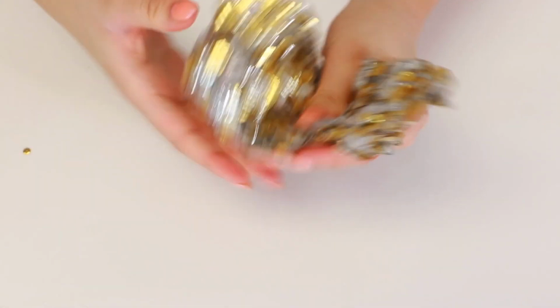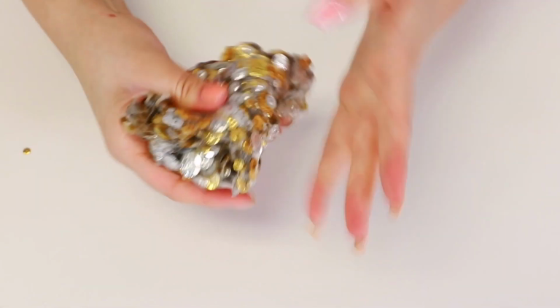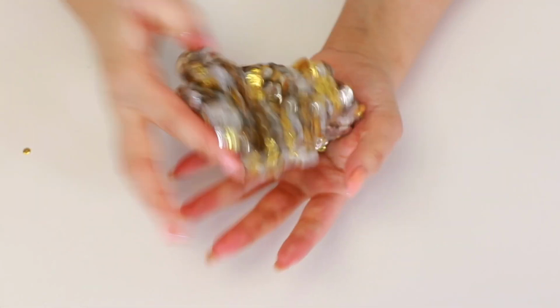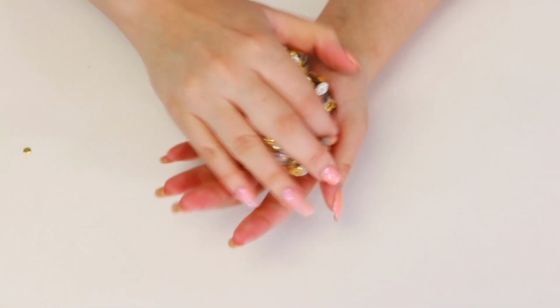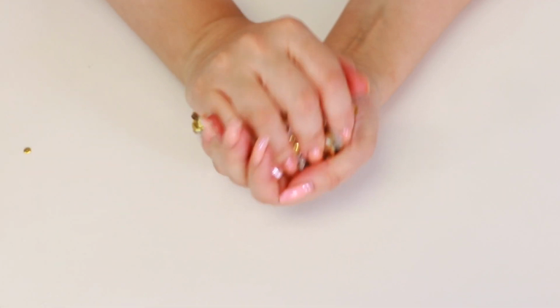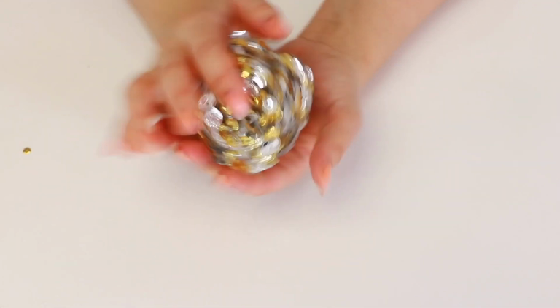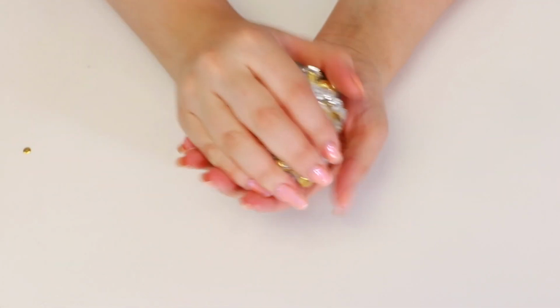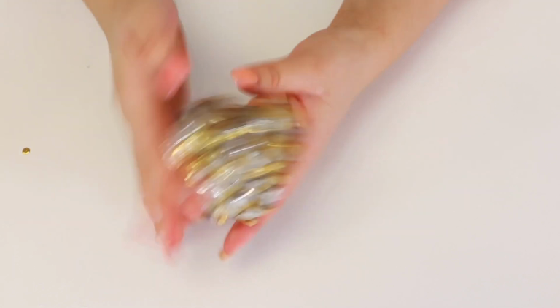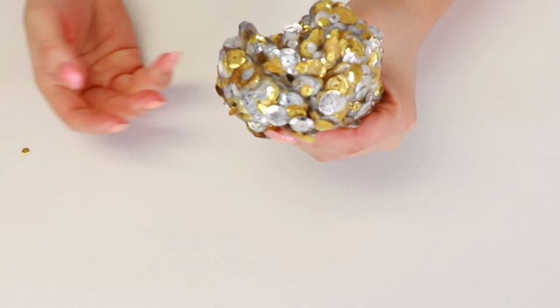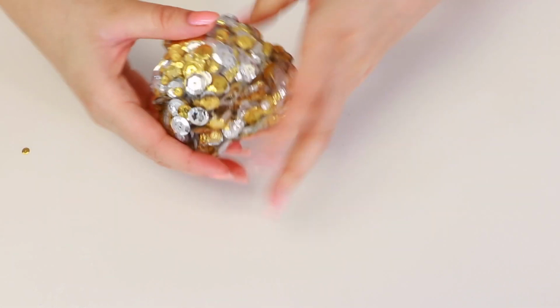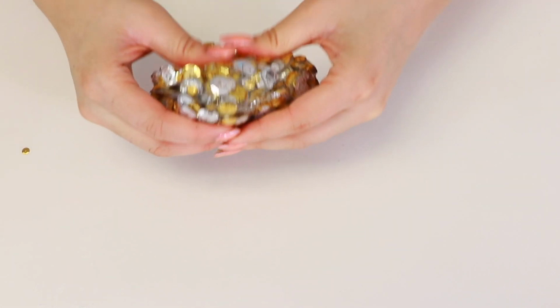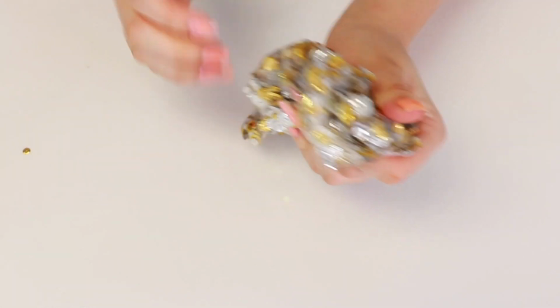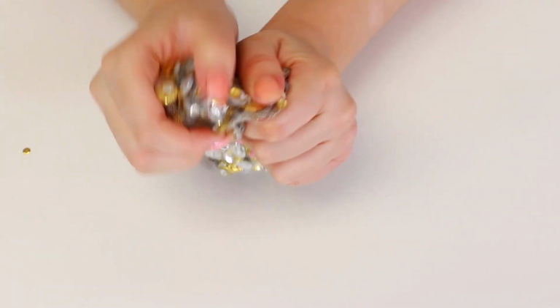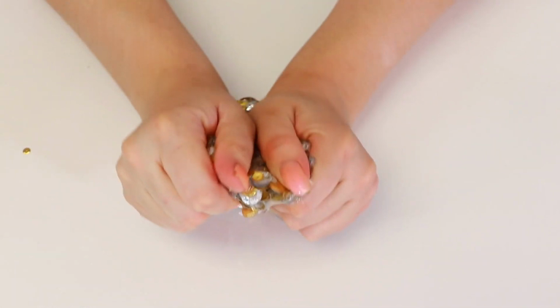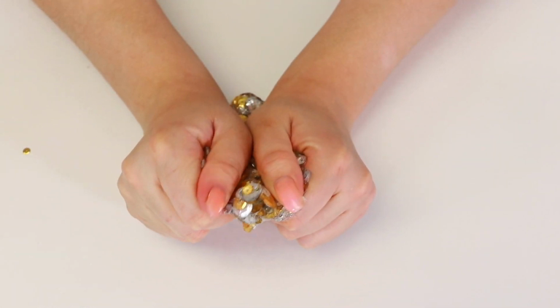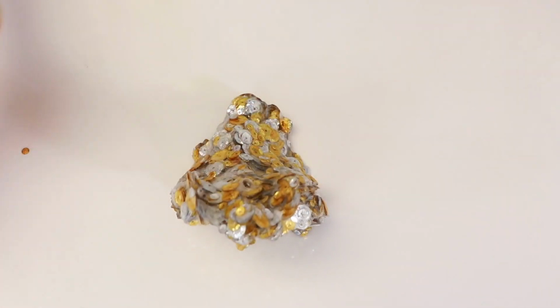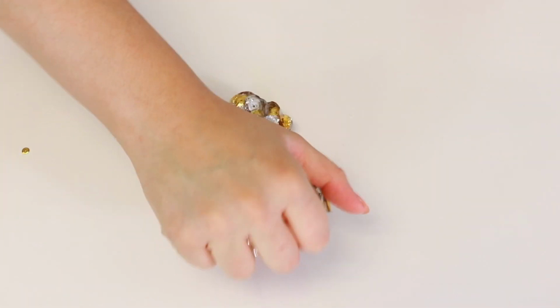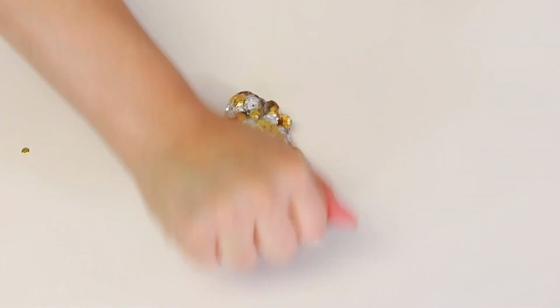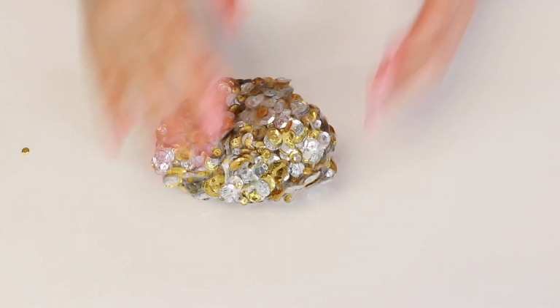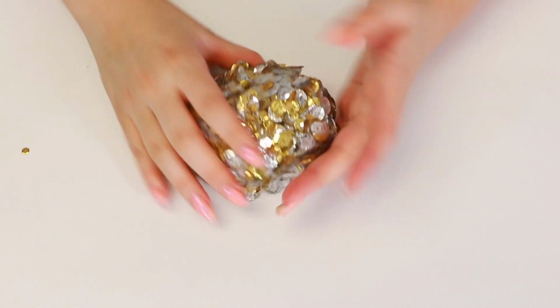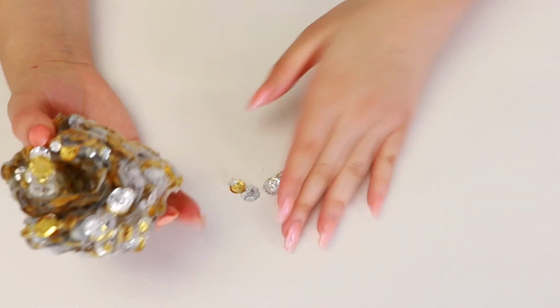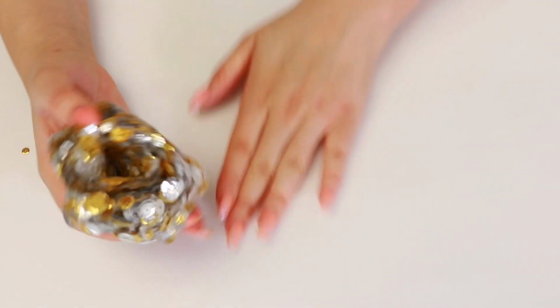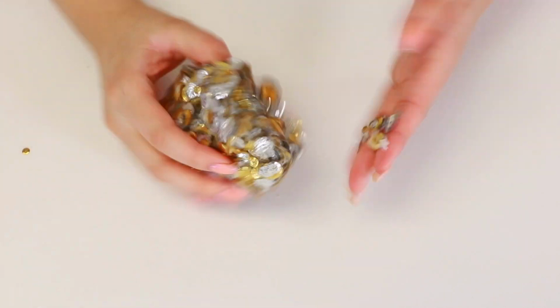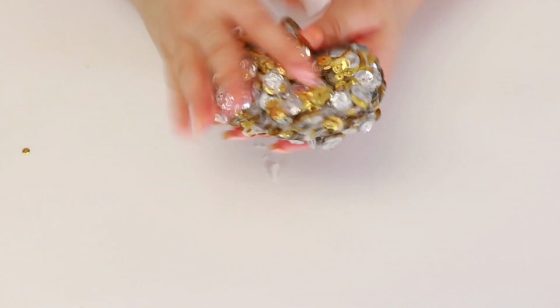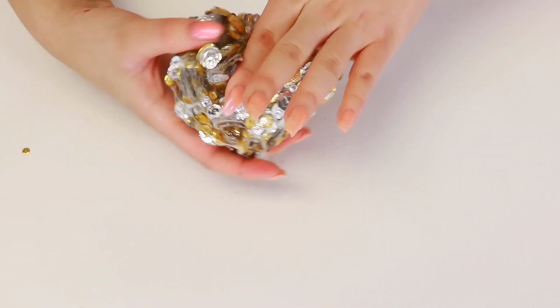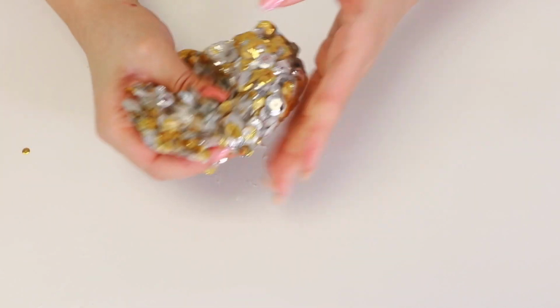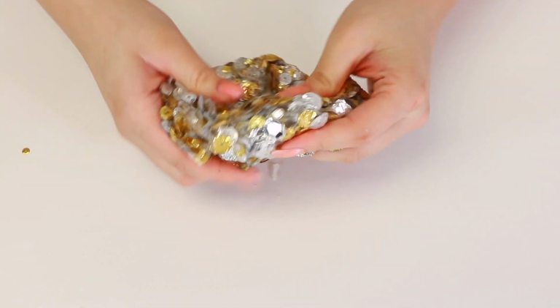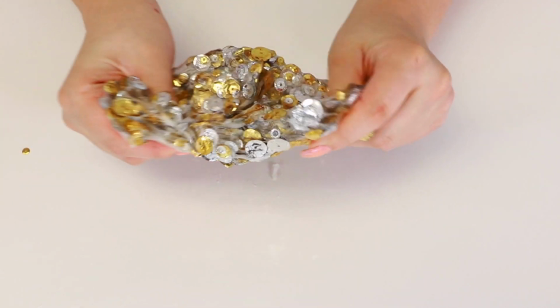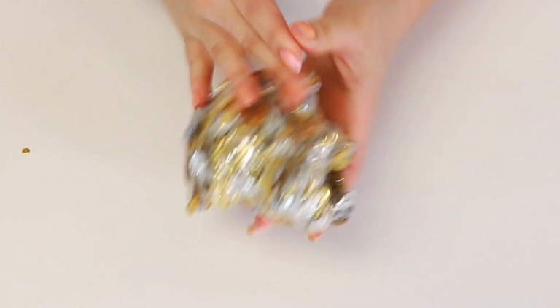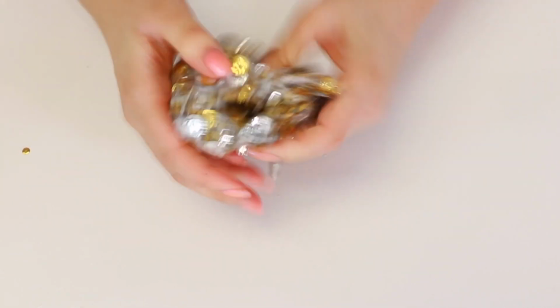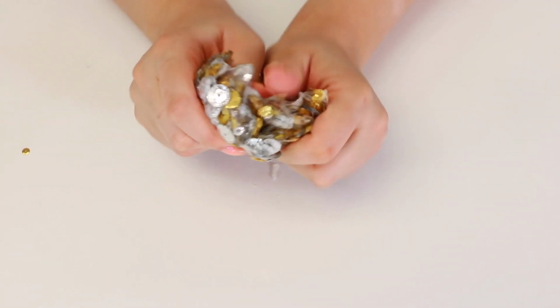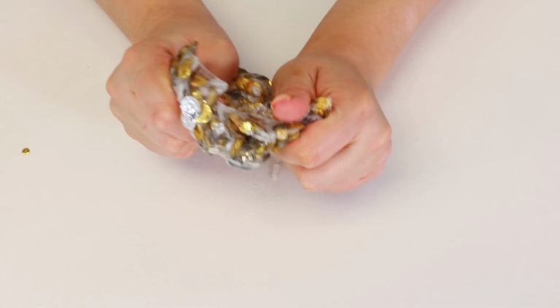Oh my gosh. It's so nice and crunchy. I can't stop playing with it, guys. Oh my gosh. I think I'll stop now, but it is so amazing. You guys definitely have to try this out. I really like this one. Okay, let's get on to the next one.